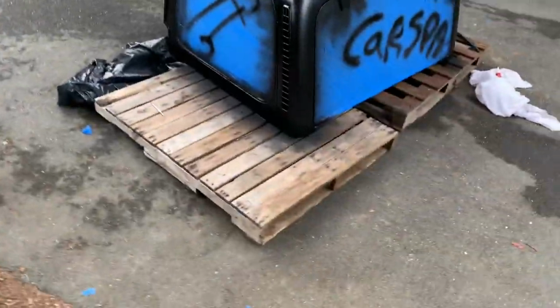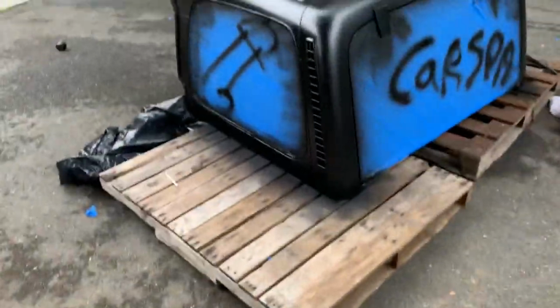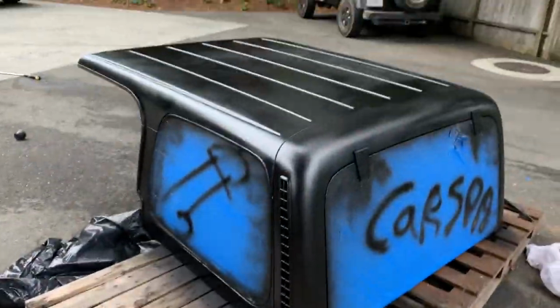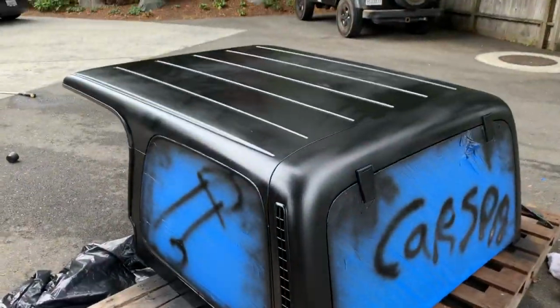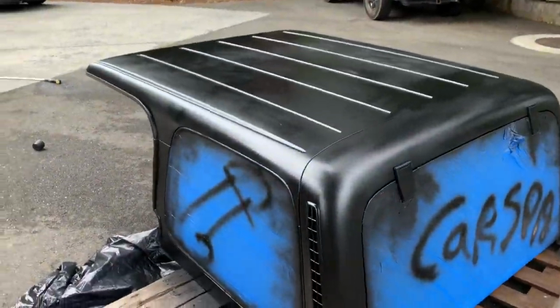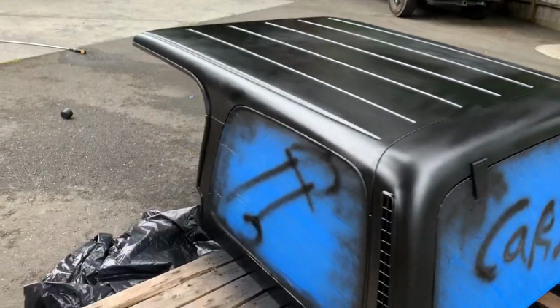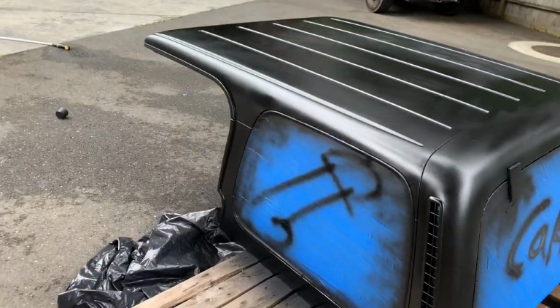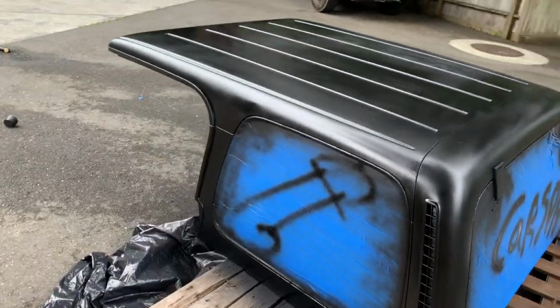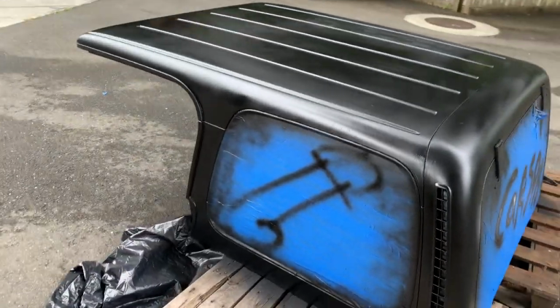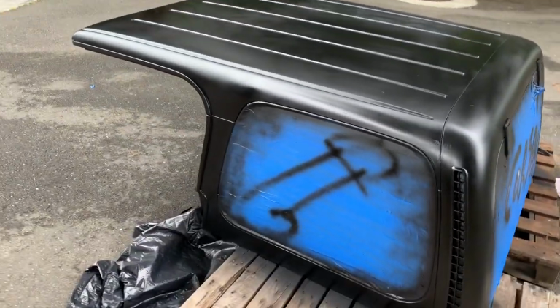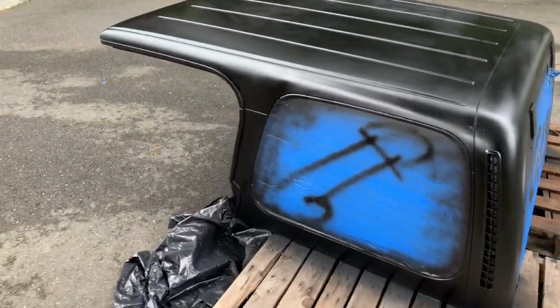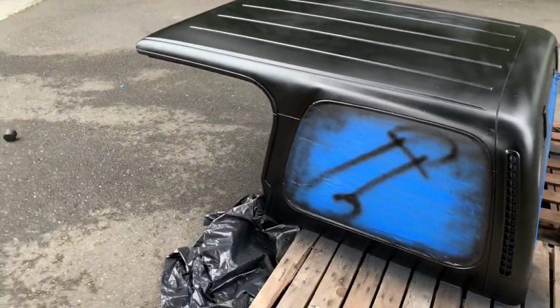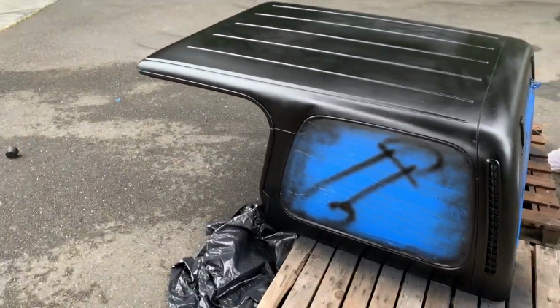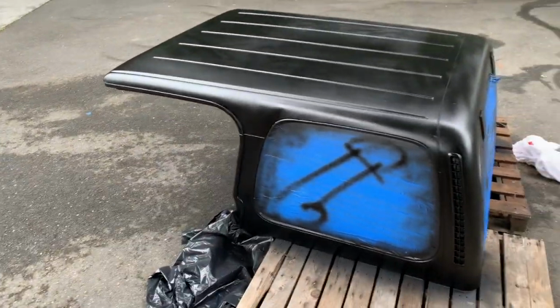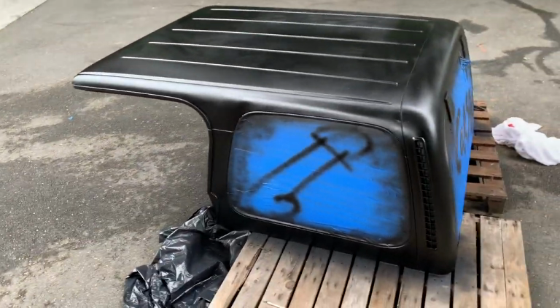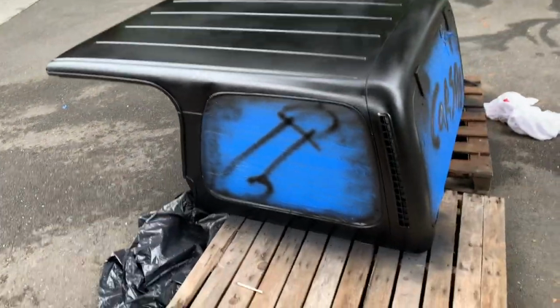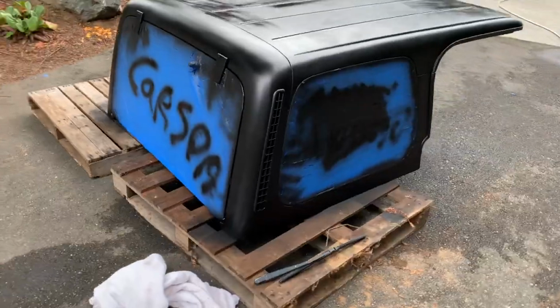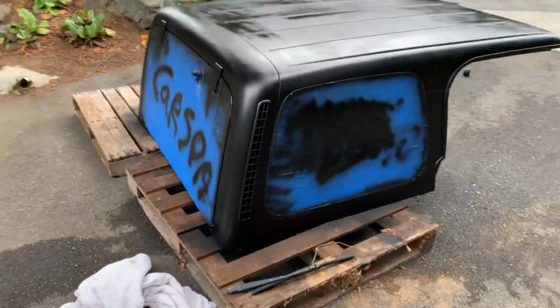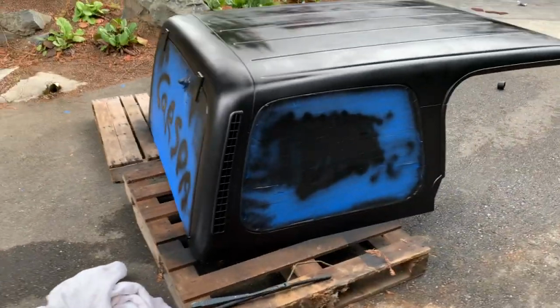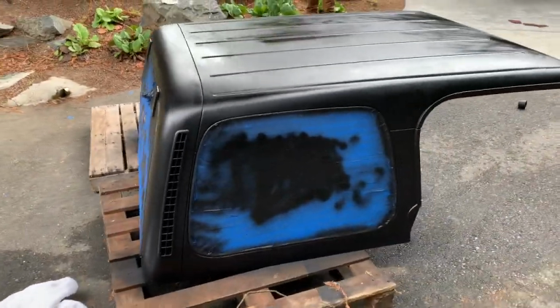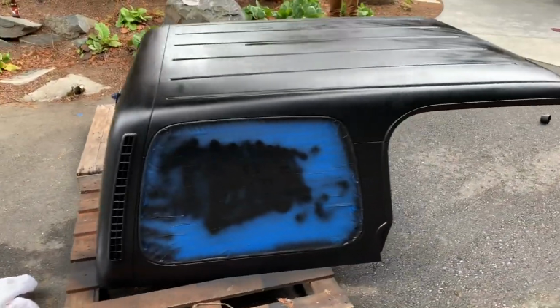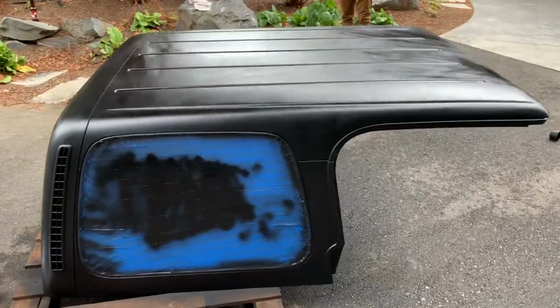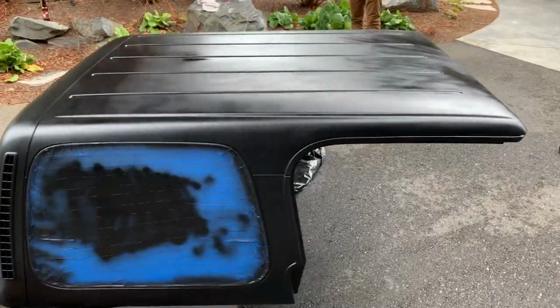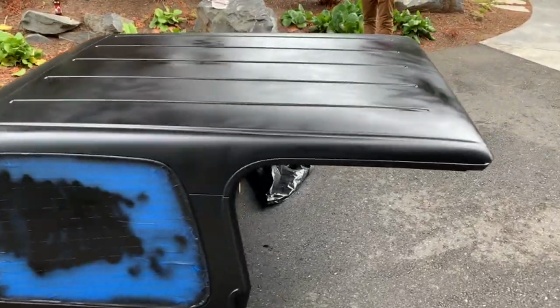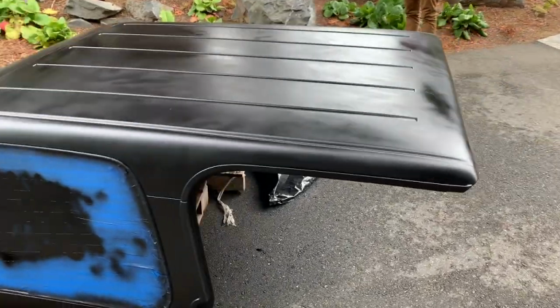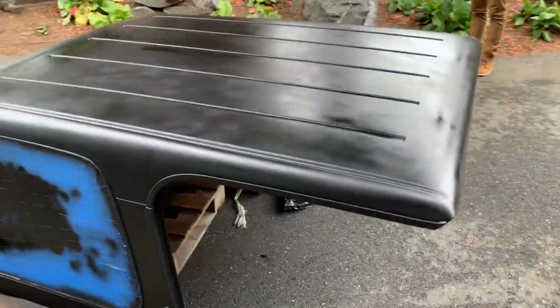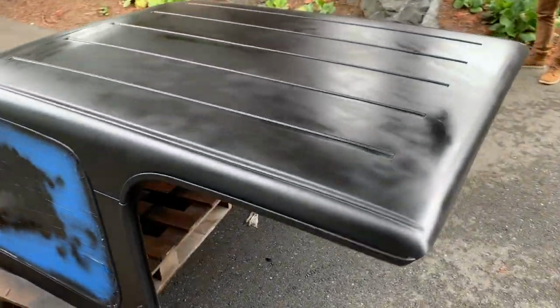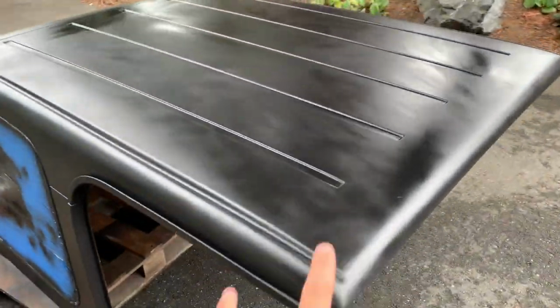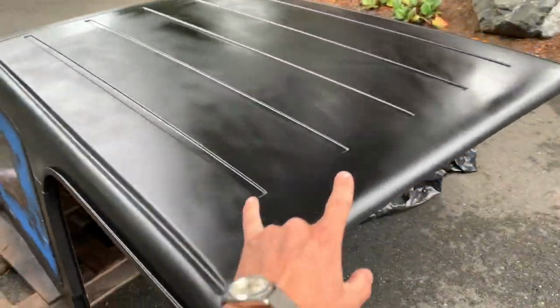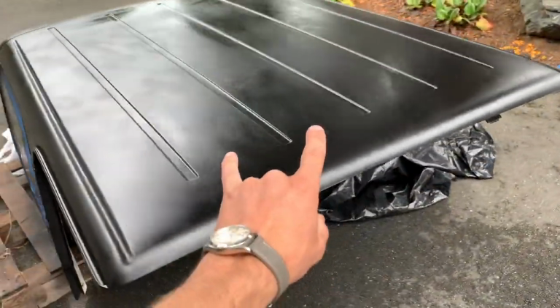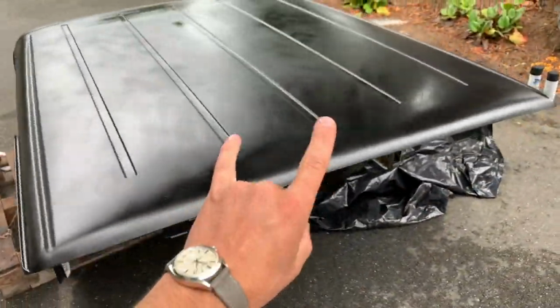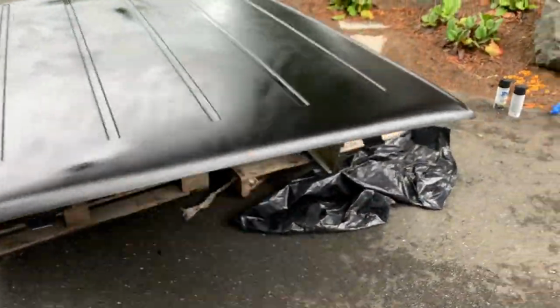After some creativity, we're almost finished here. We're just waiting for it to dry up — we'll come back to you in just a few.